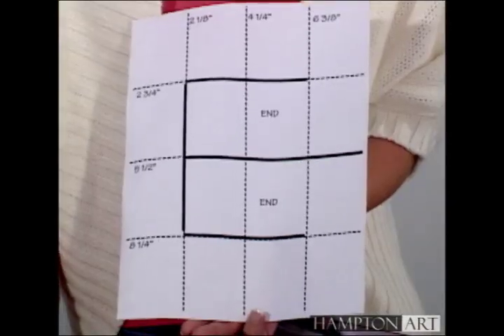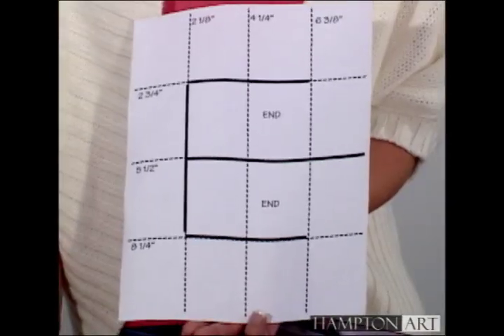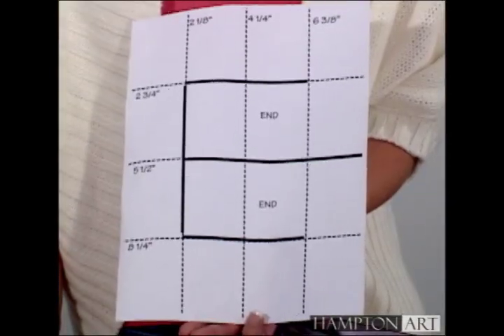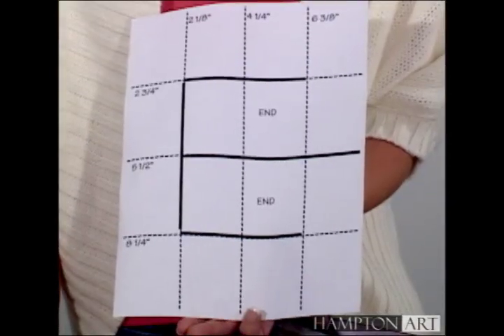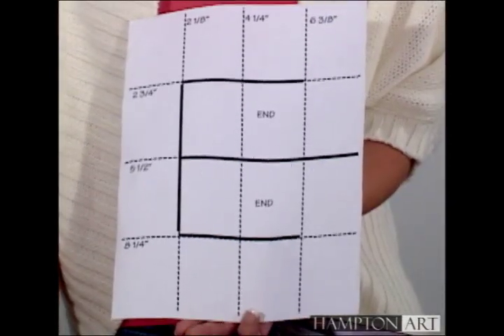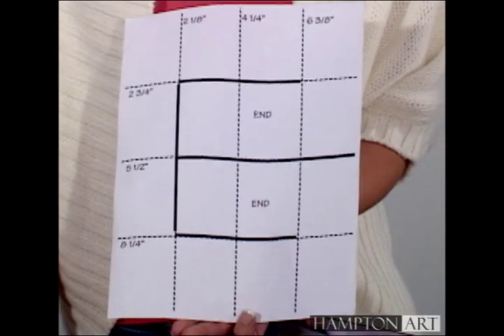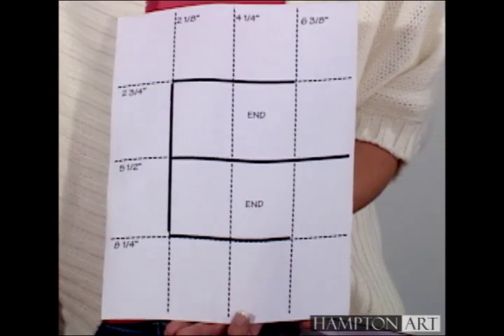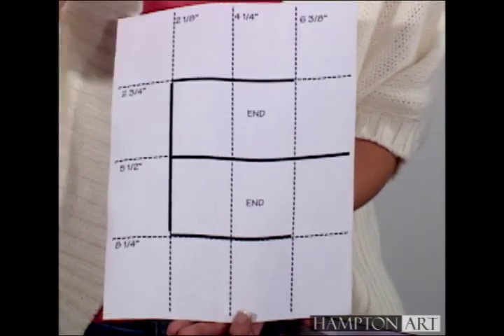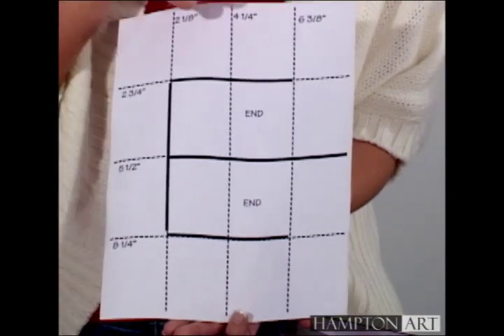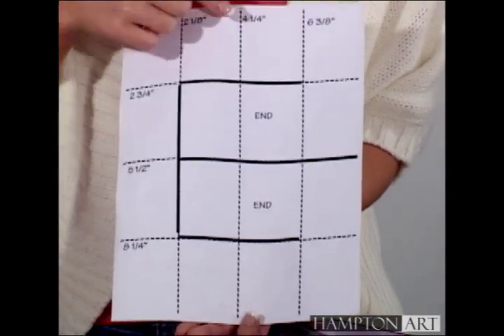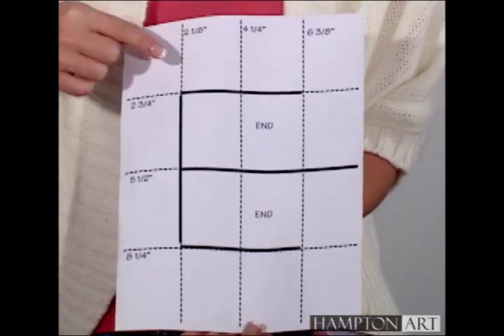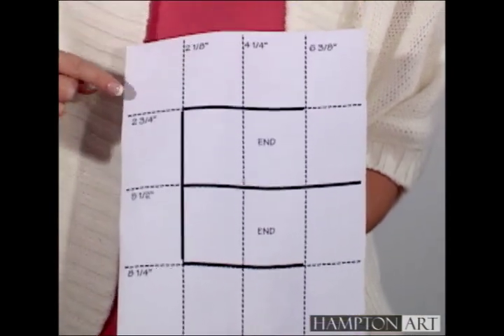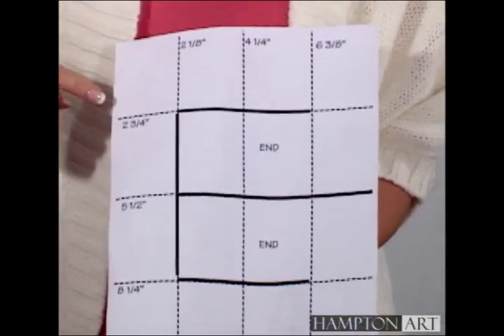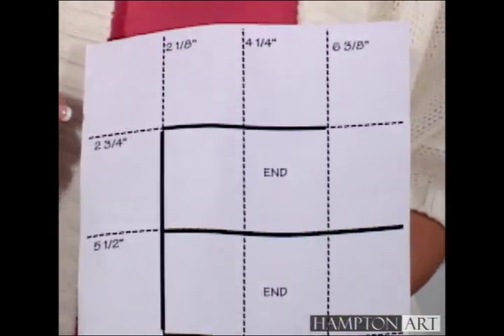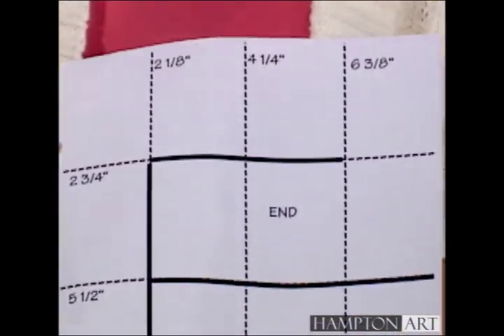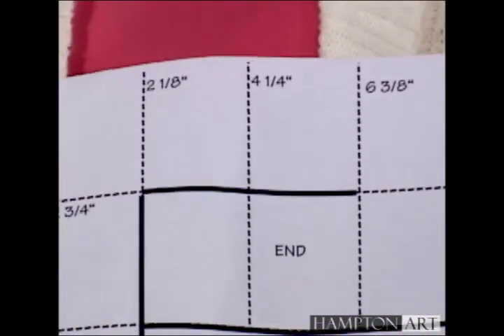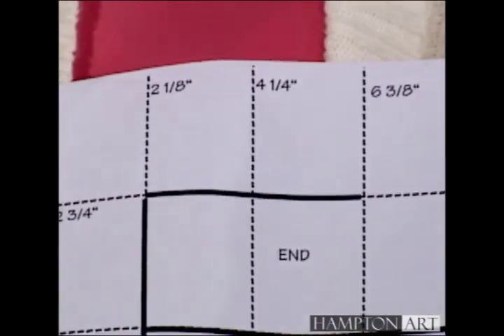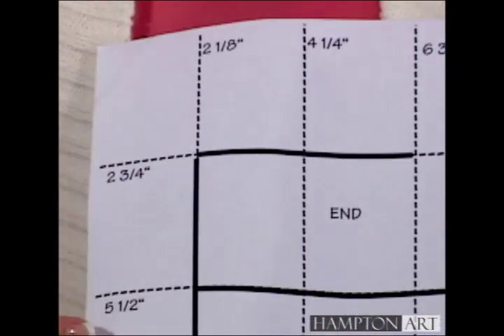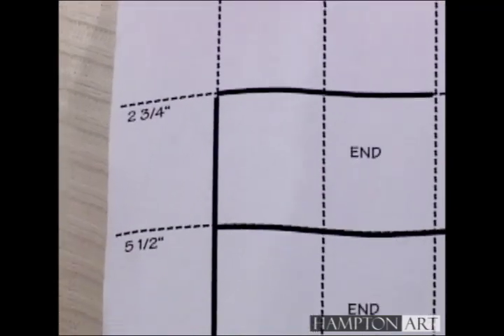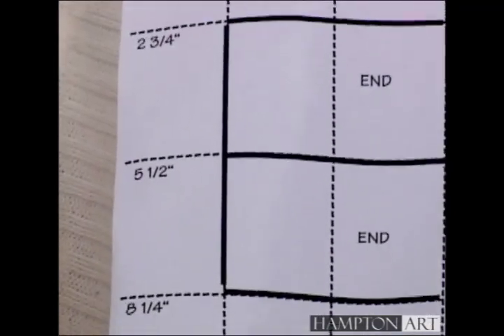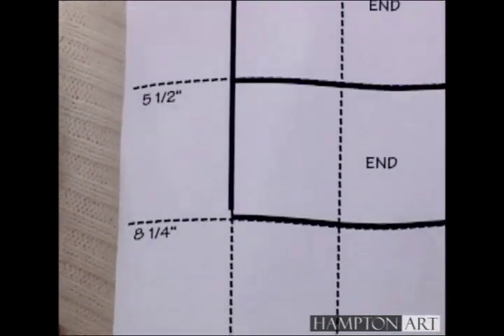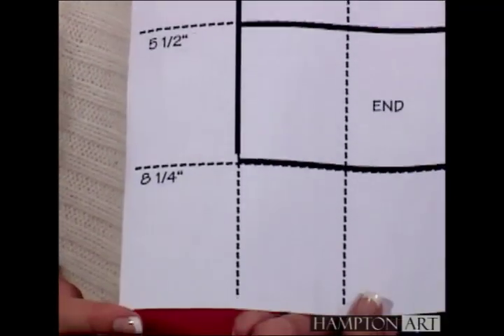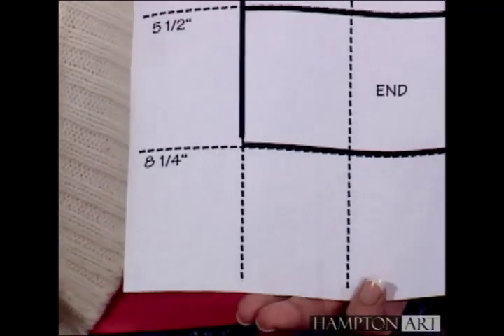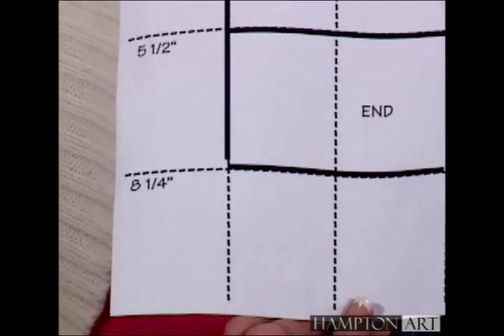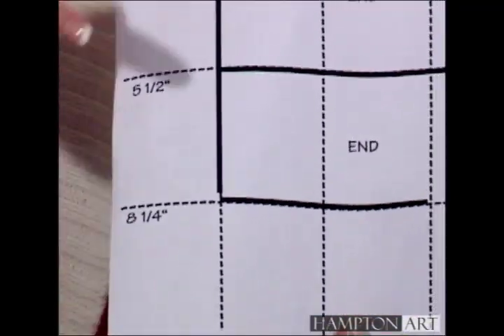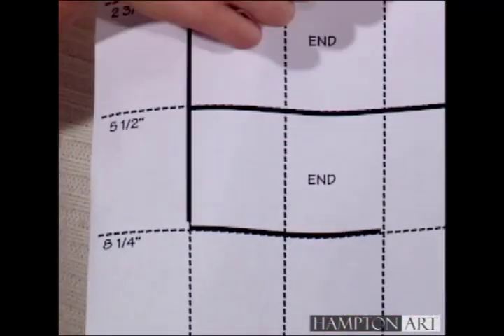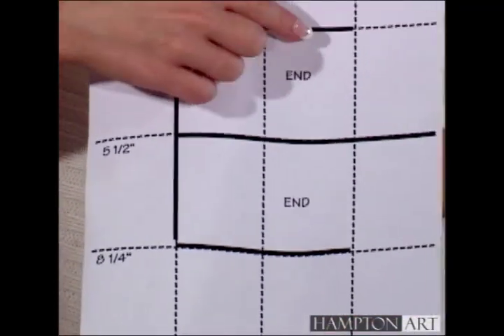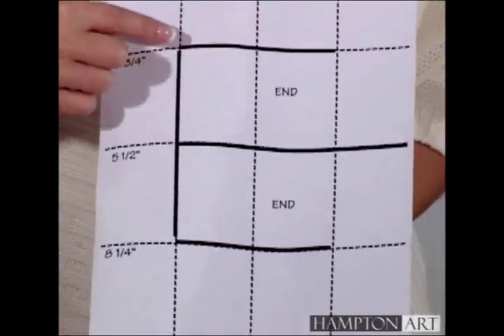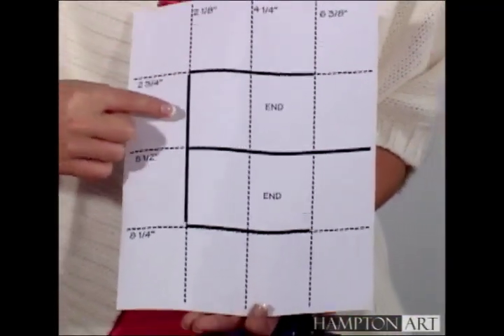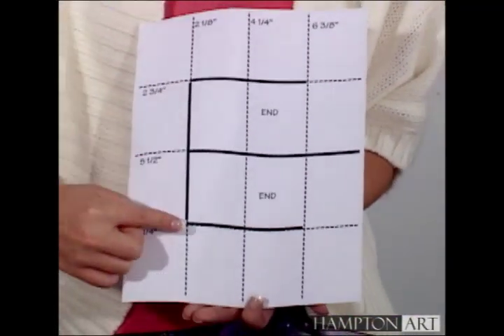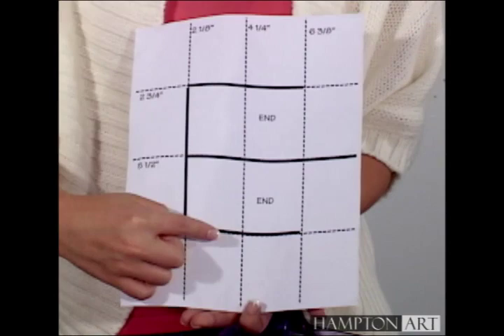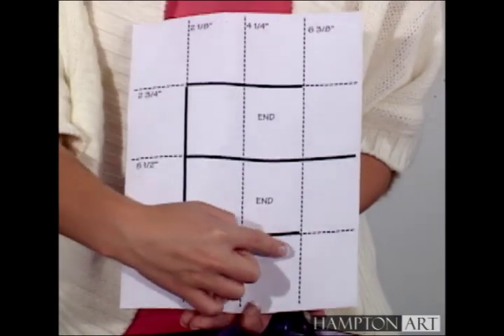Once you've finished stamping, score your cardstock every 2 1/8 inch on the short side, and score every 2 3/4 inch on the long side. Then cut with a craft knife where you see the bold lines on the diagram.